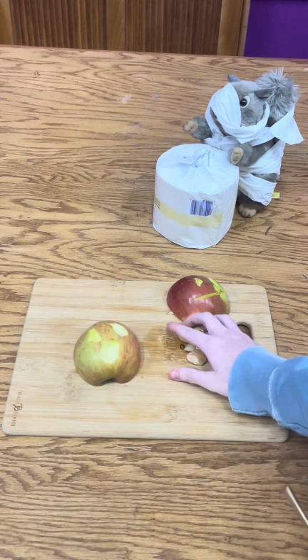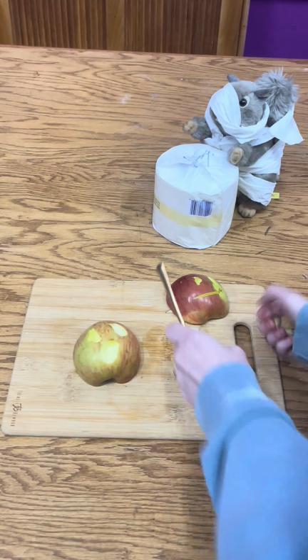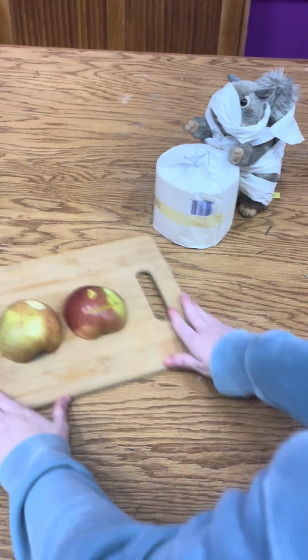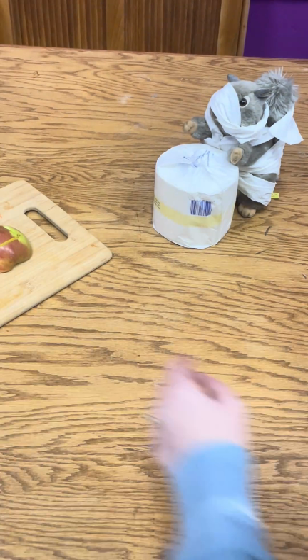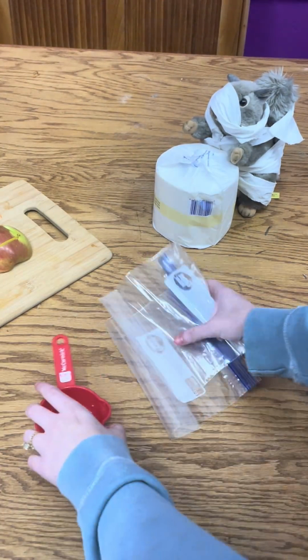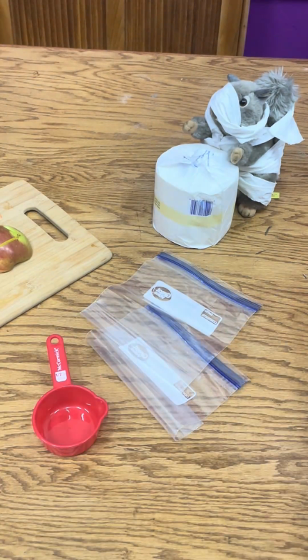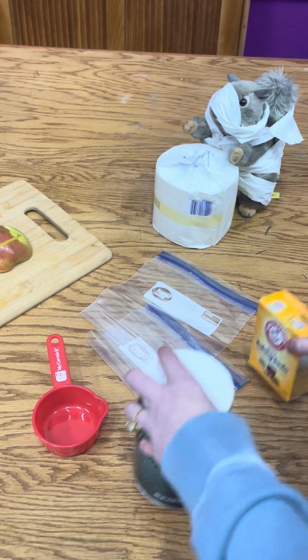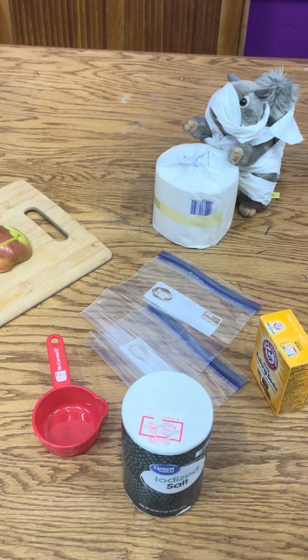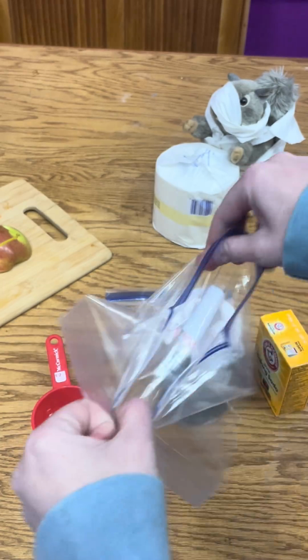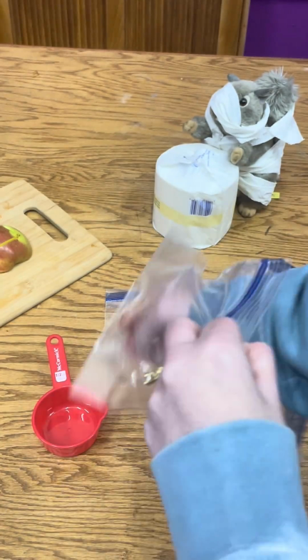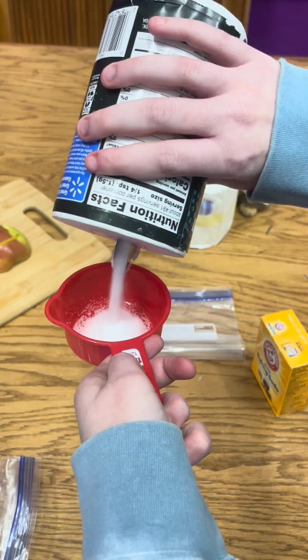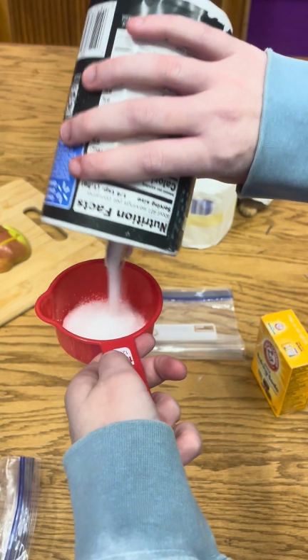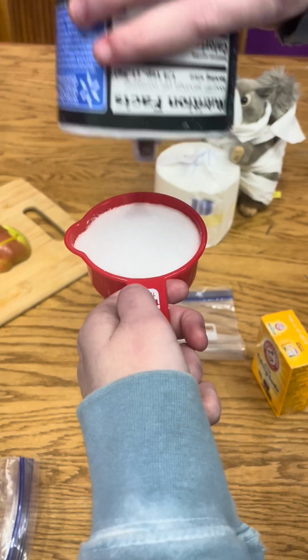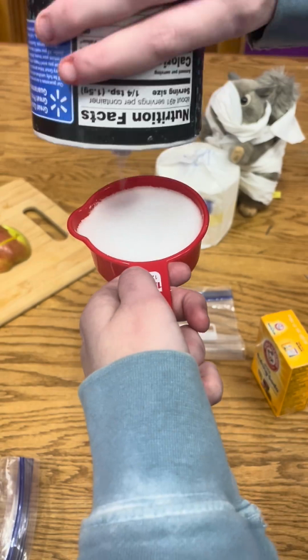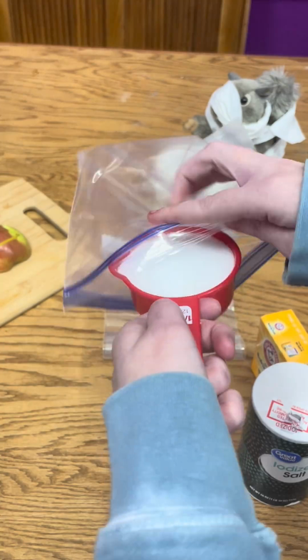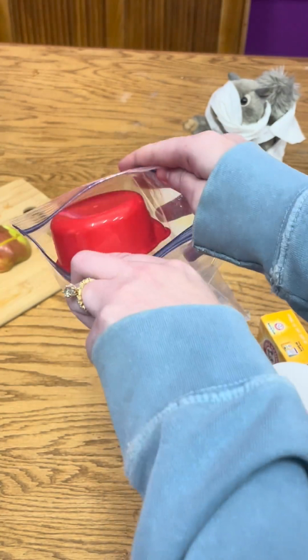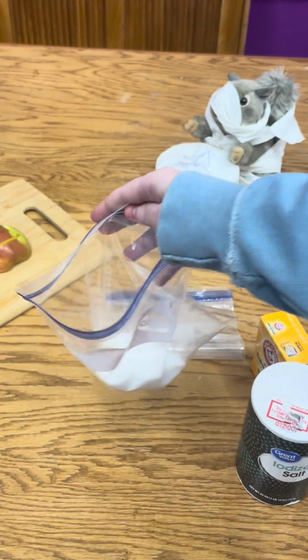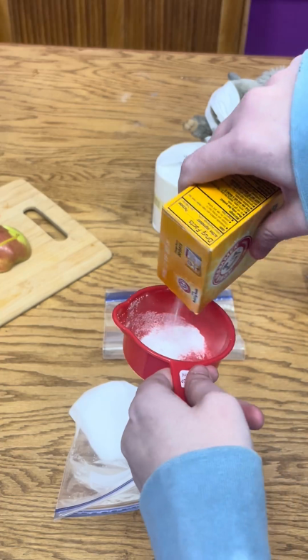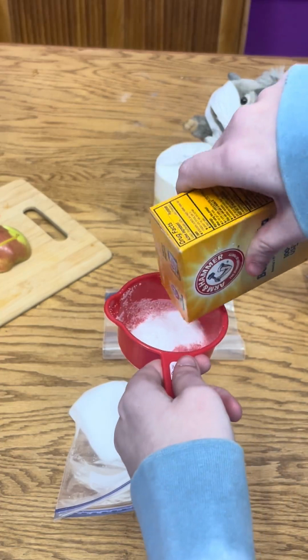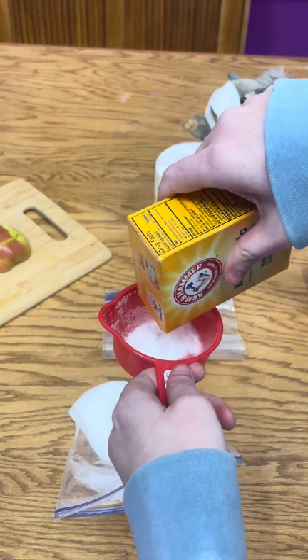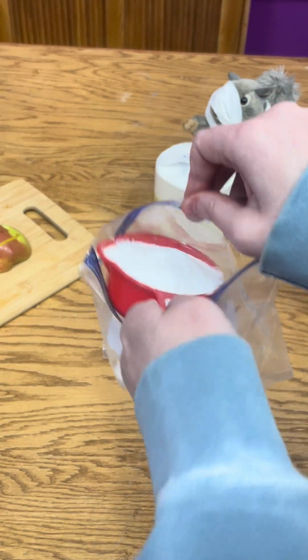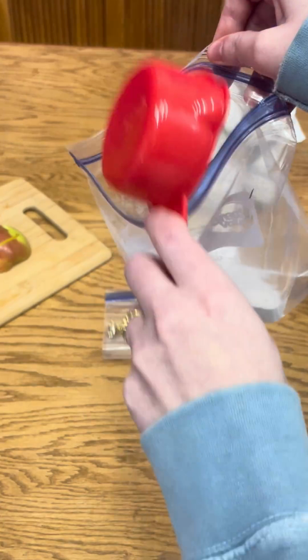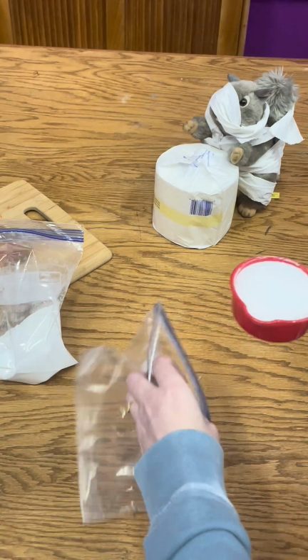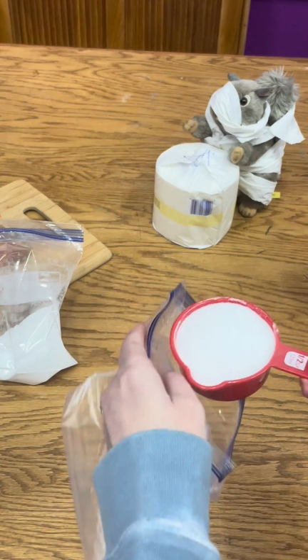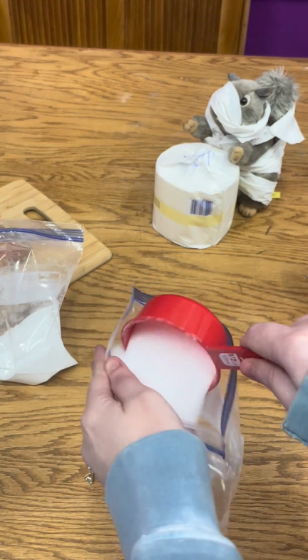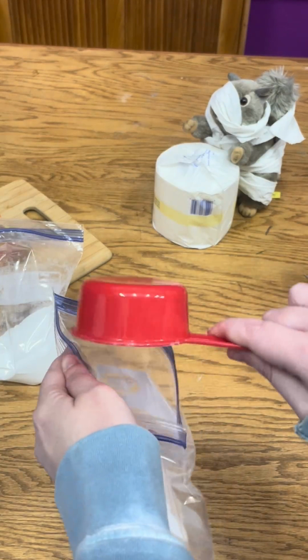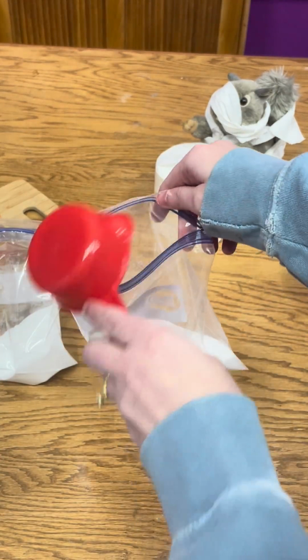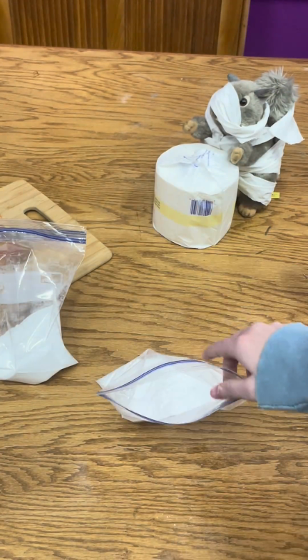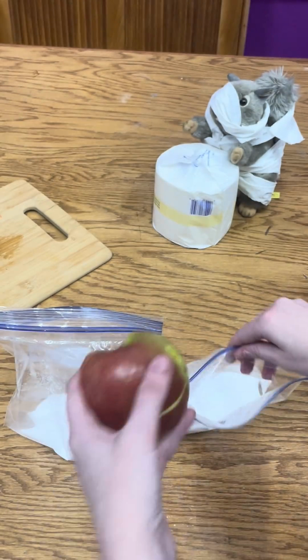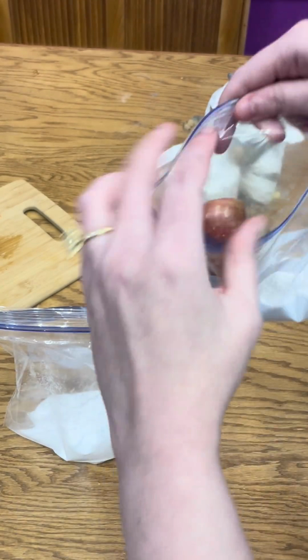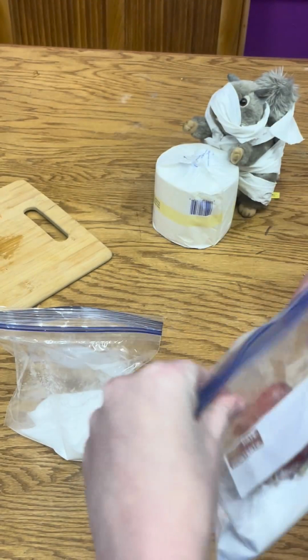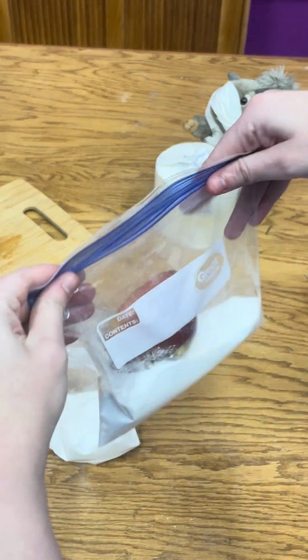Set that aside, and then in each ziplock baggie you're going to put half a cup of salt and half a cup of baking soda. These act as desiccants, which means they prevent the growth of bacteria because they're taking moisture out of the apple.